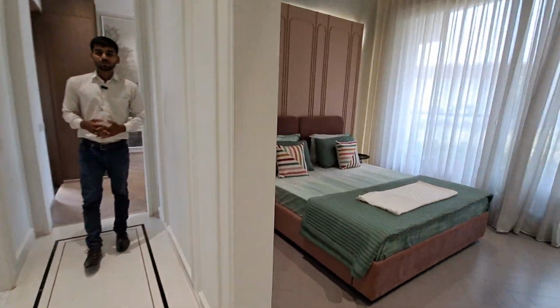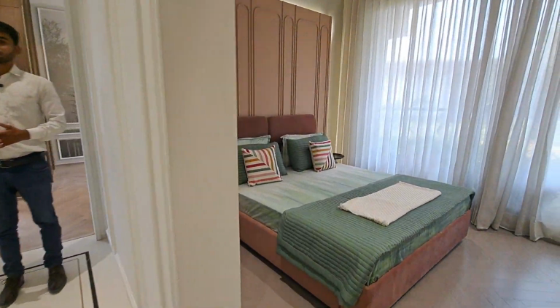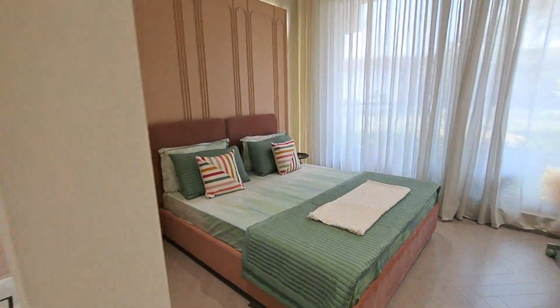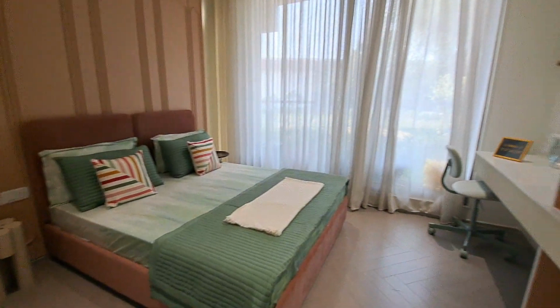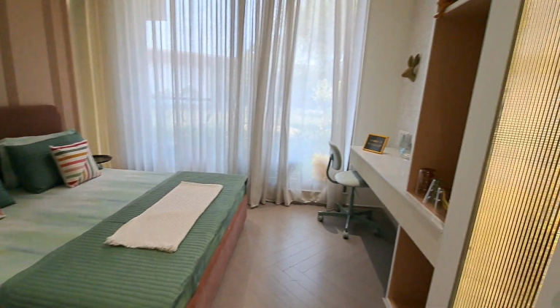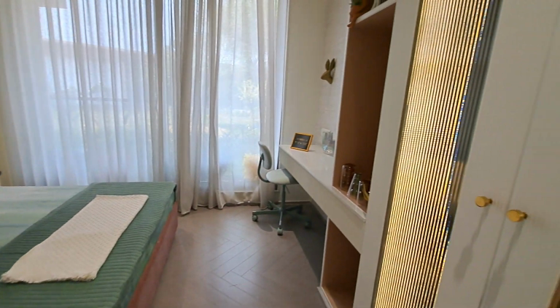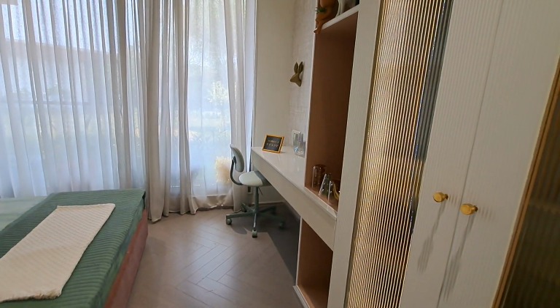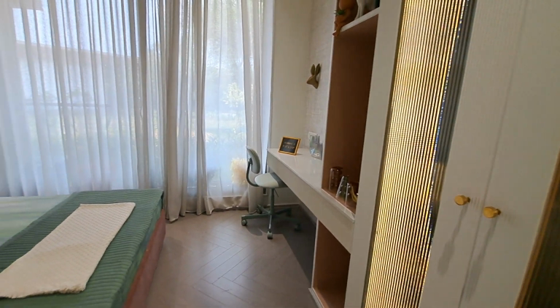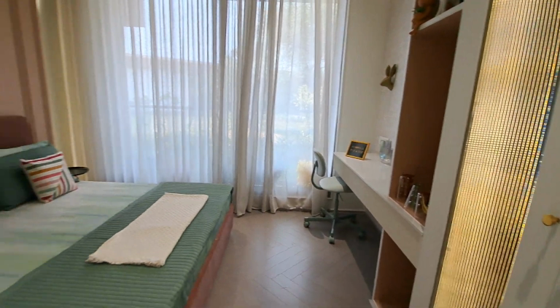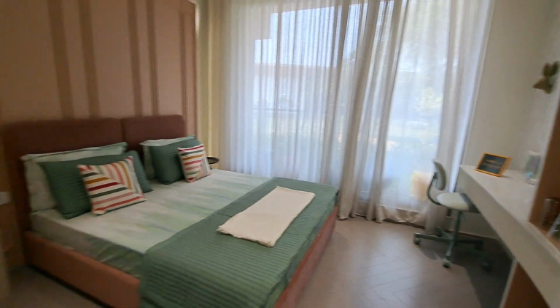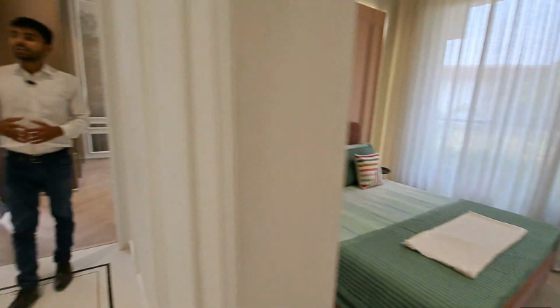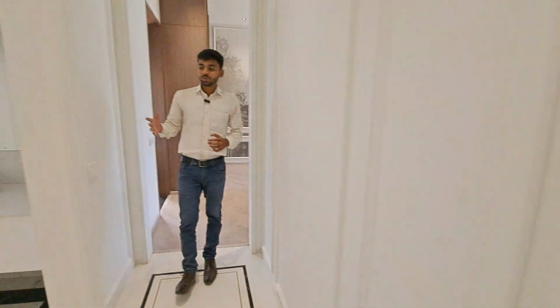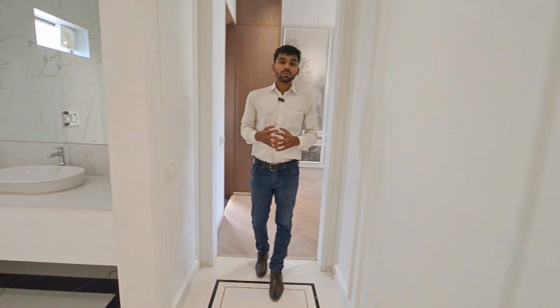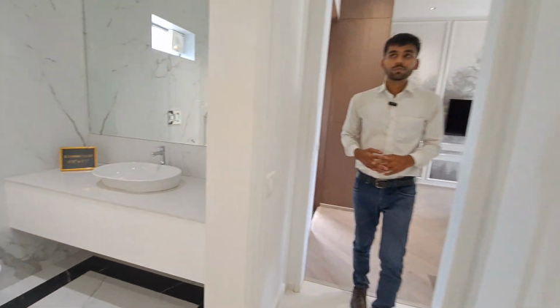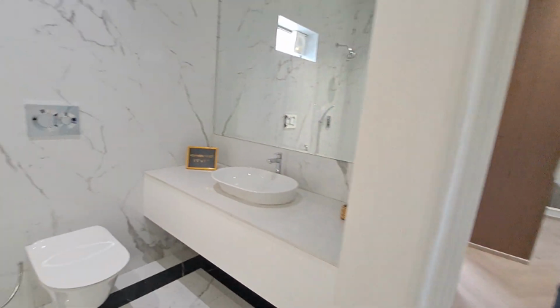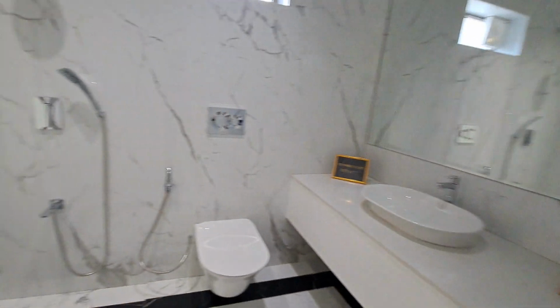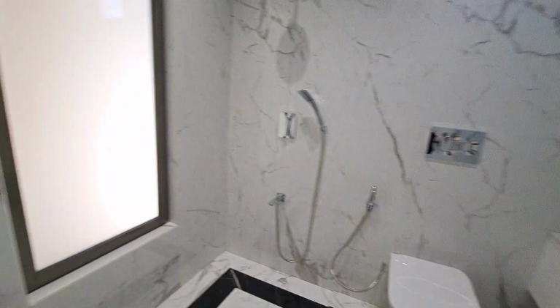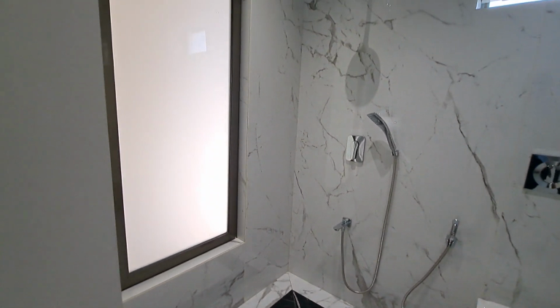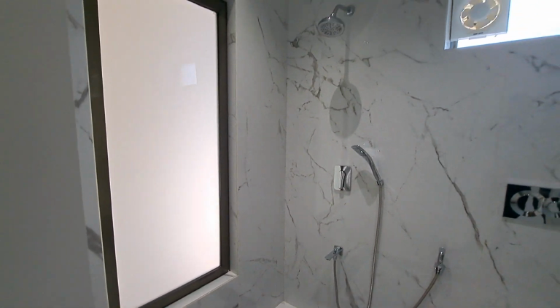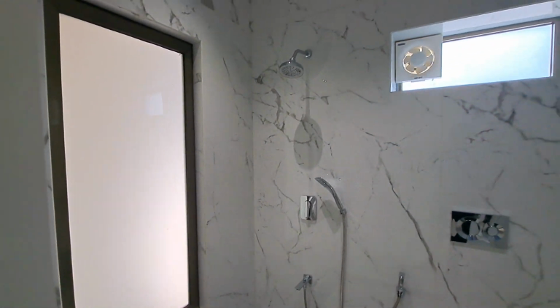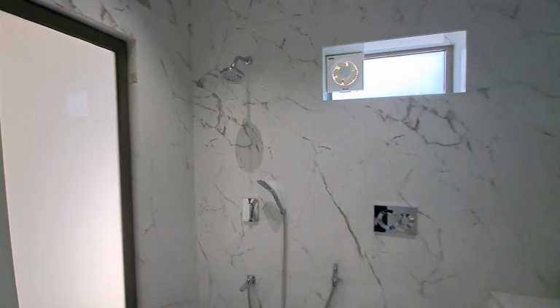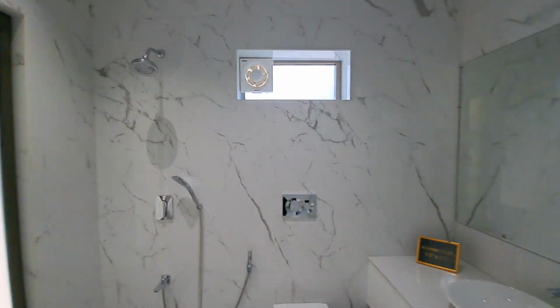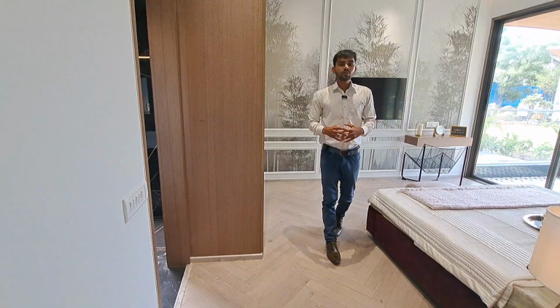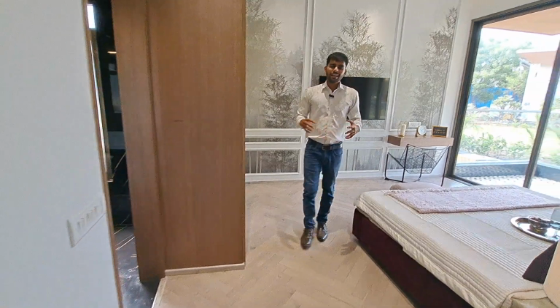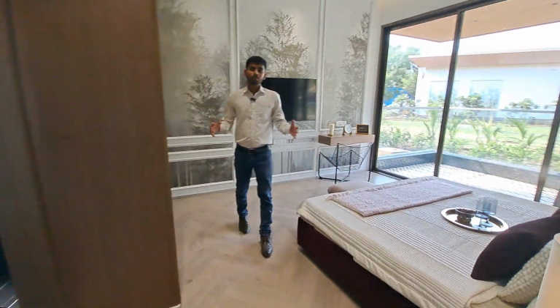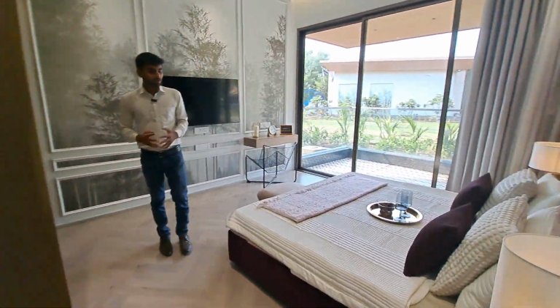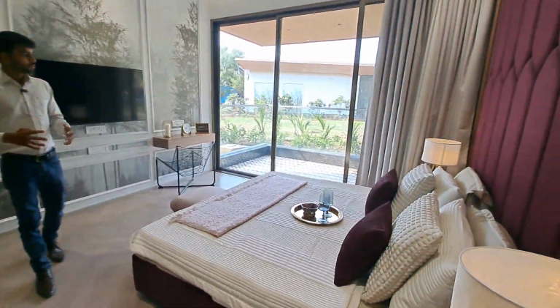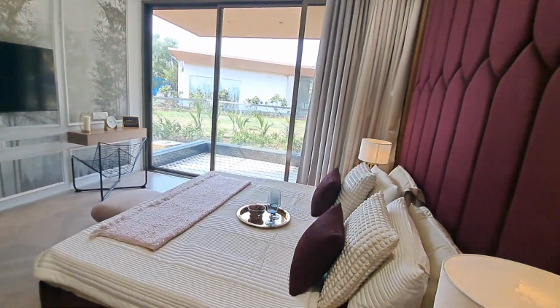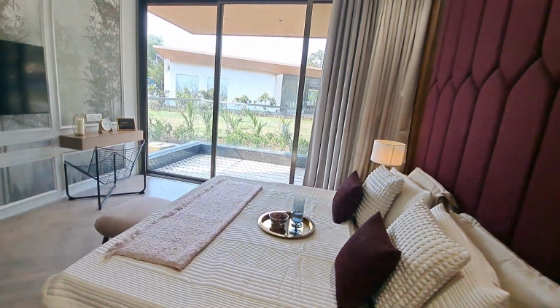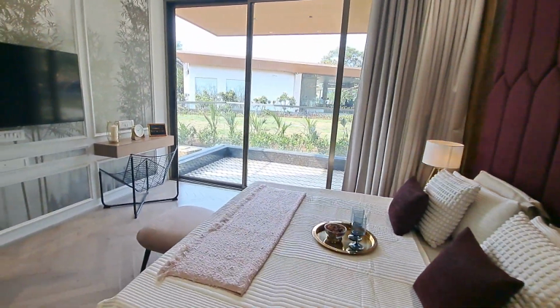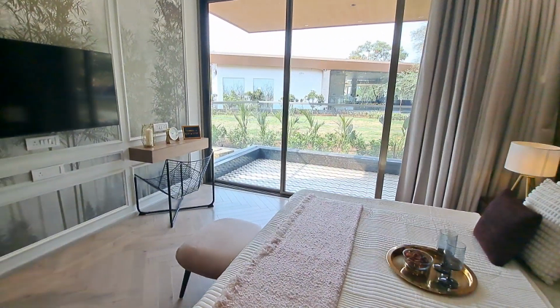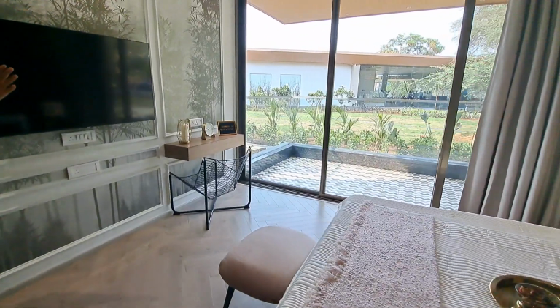The kids bedroom is beautiful with a standing balcony. Let me show you the common washroom with beautiful tile fittings — all fittings are by Kohler. And have a look at your master bedroom with wooden flooring and an attached balcony.